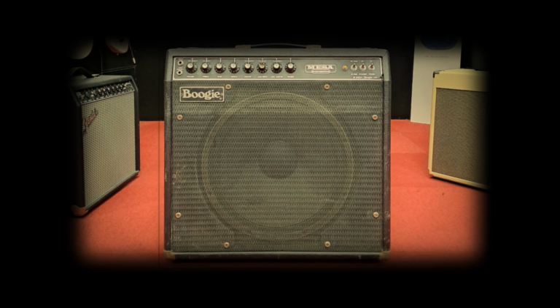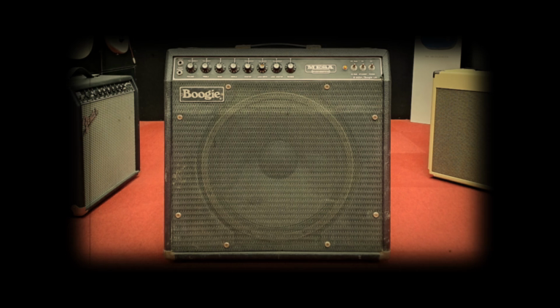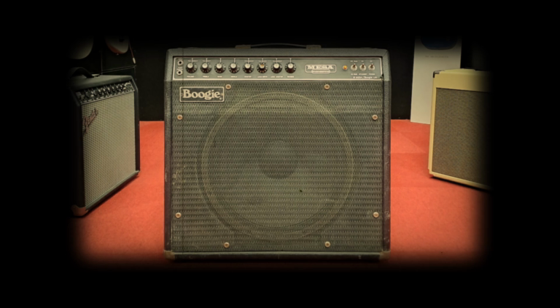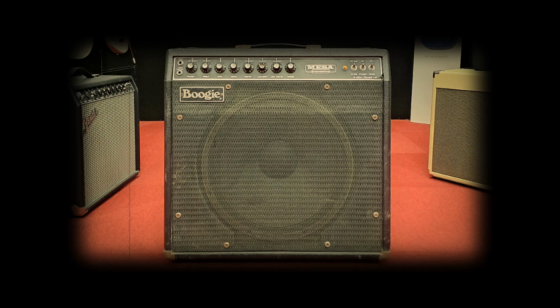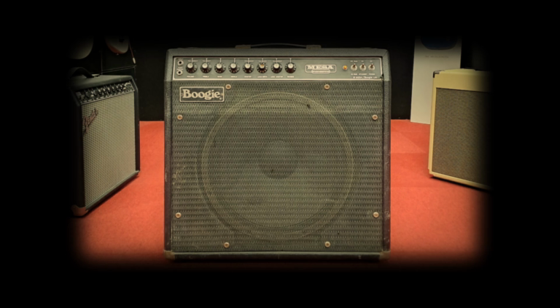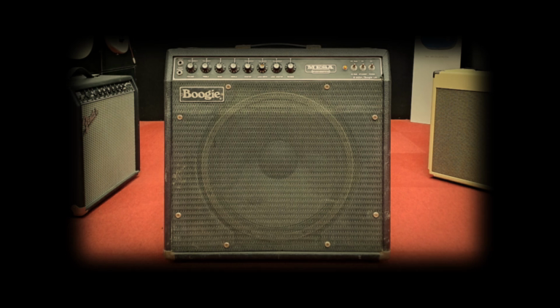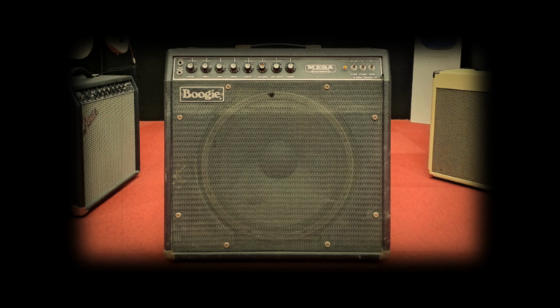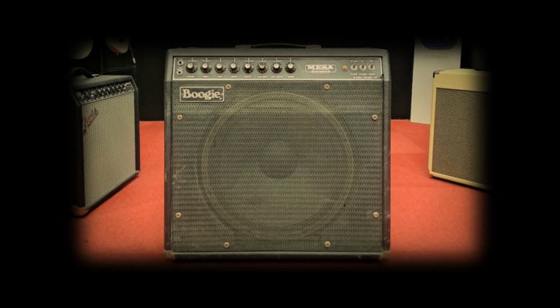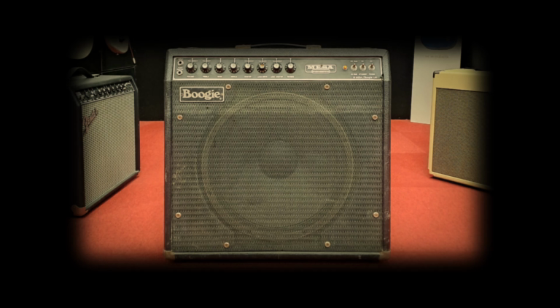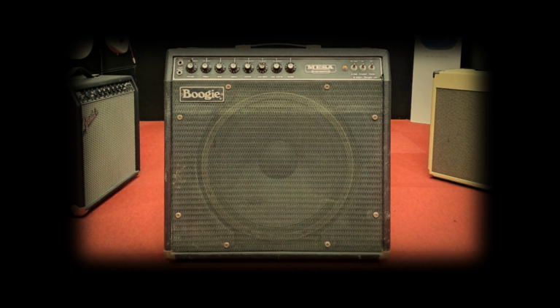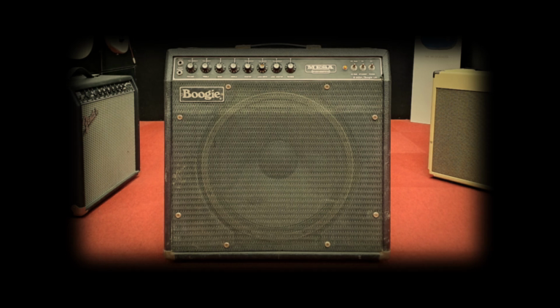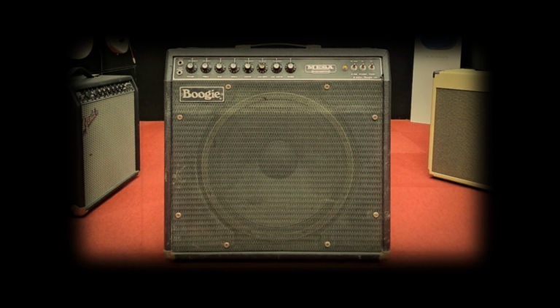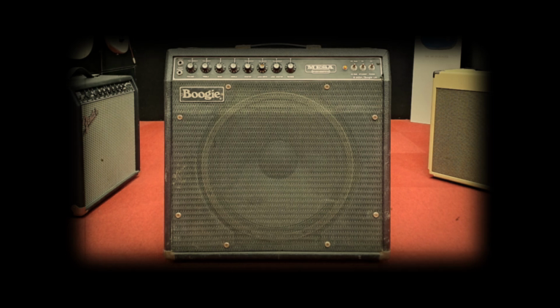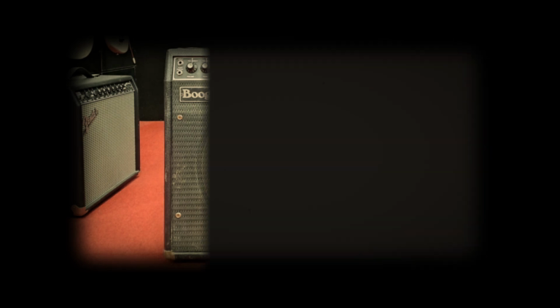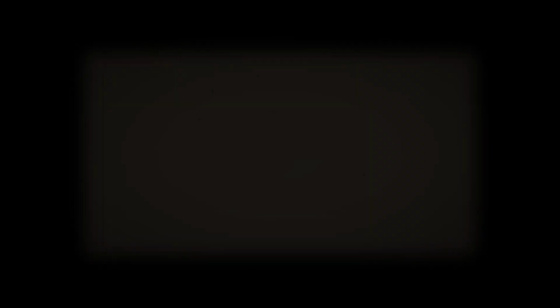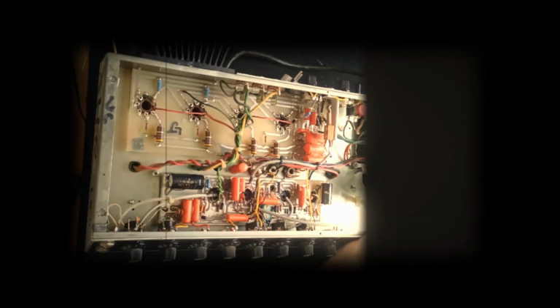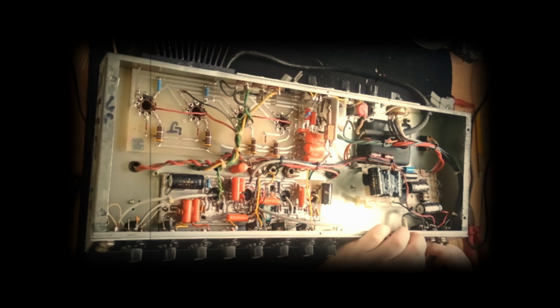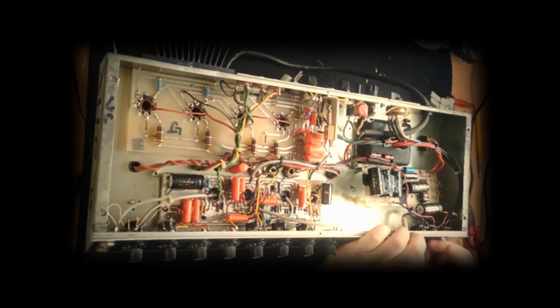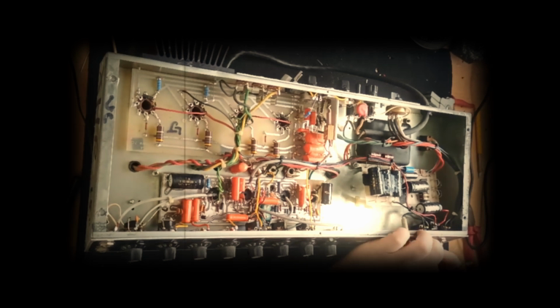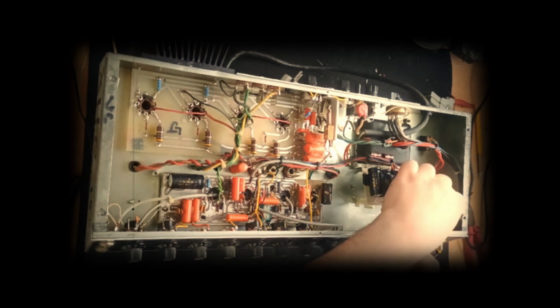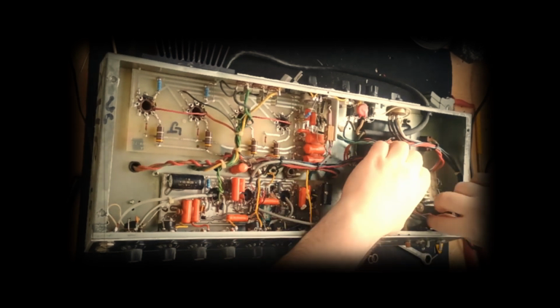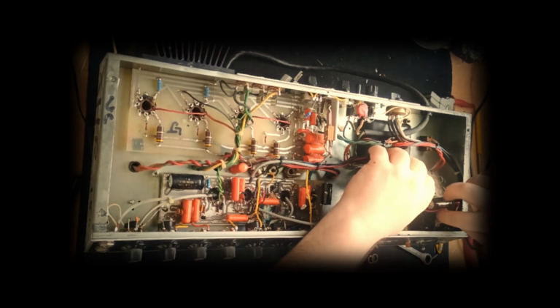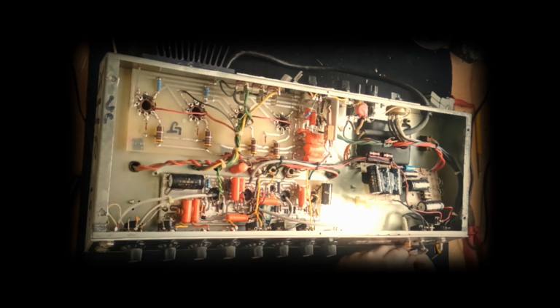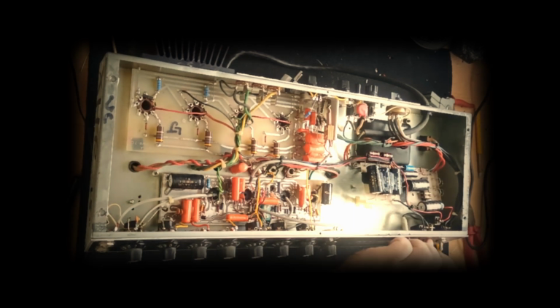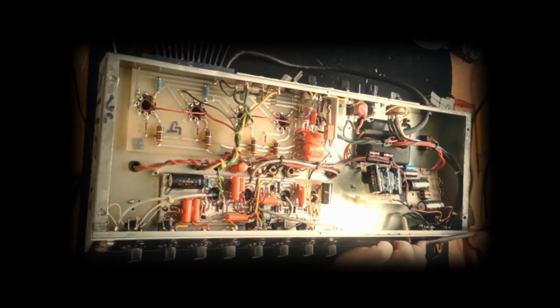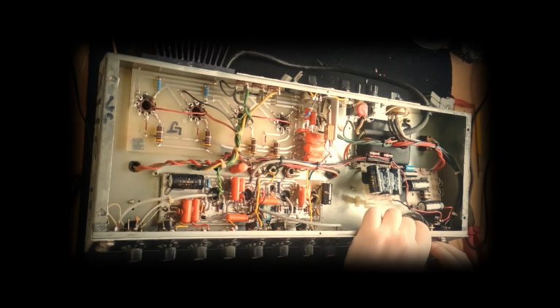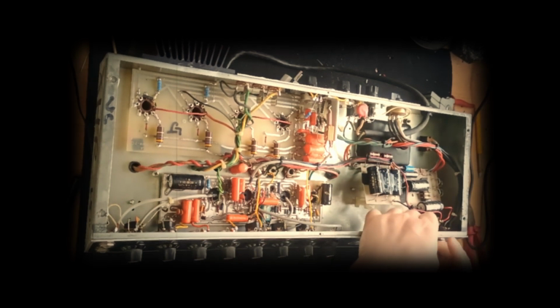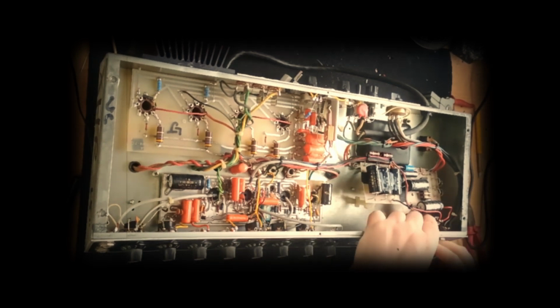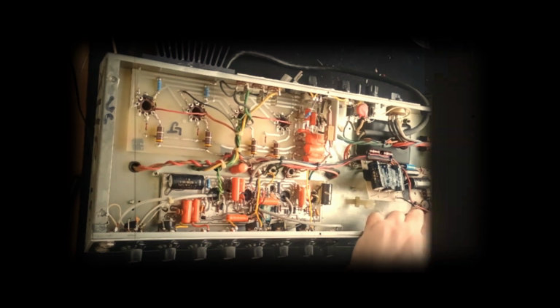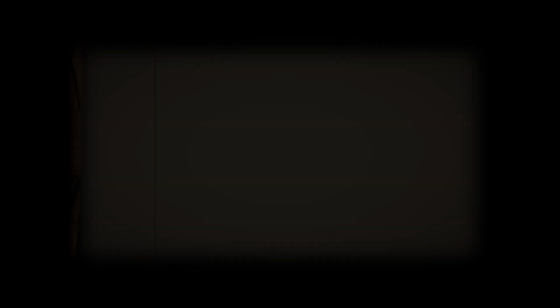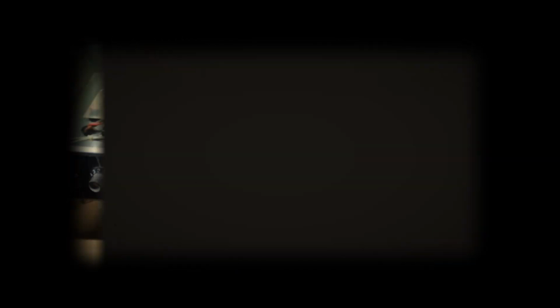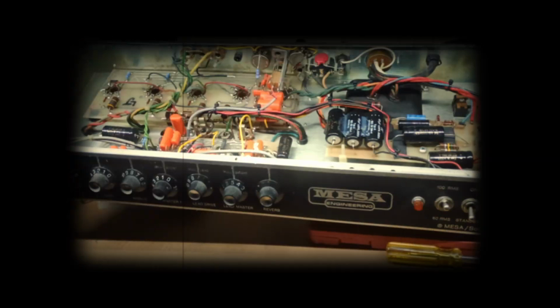Hello again. In a previous episode, I serviced and prepped this Mark II B for some upgrades. In this one, I will show you the GEQ upgrade itself.